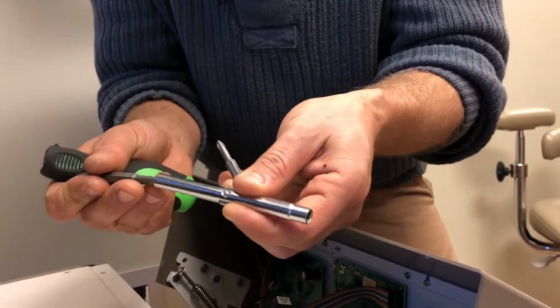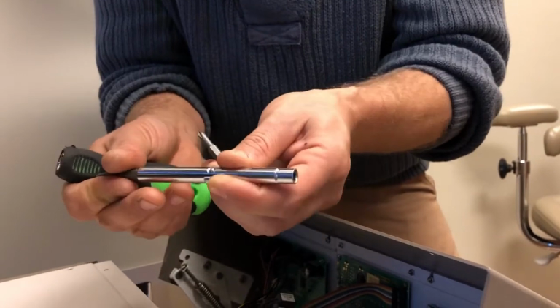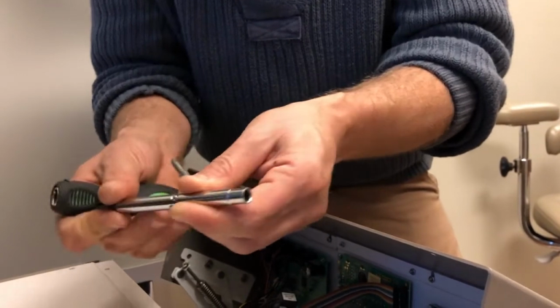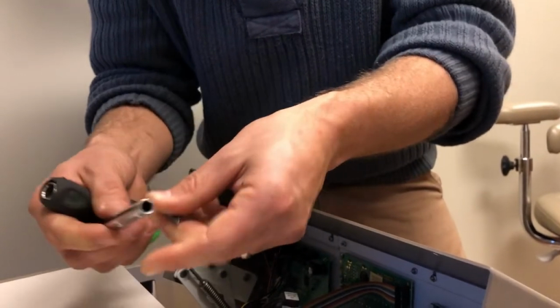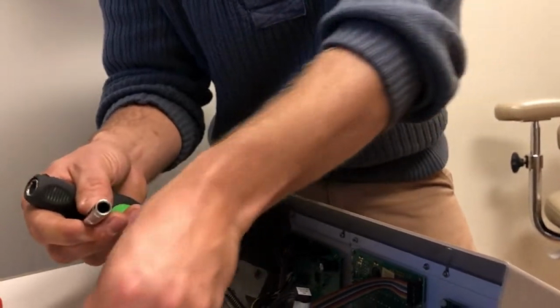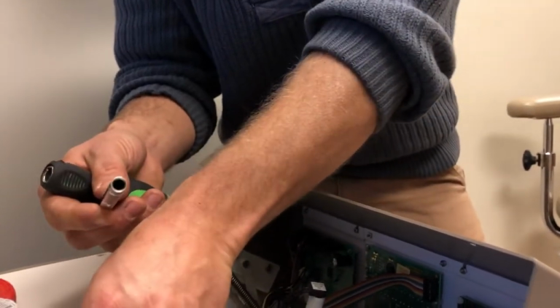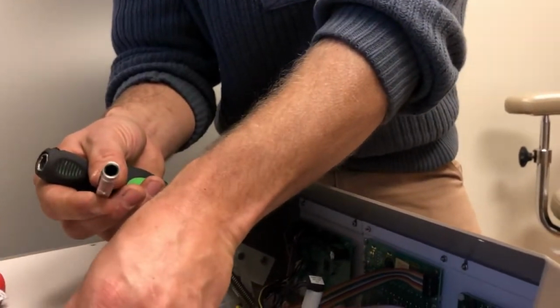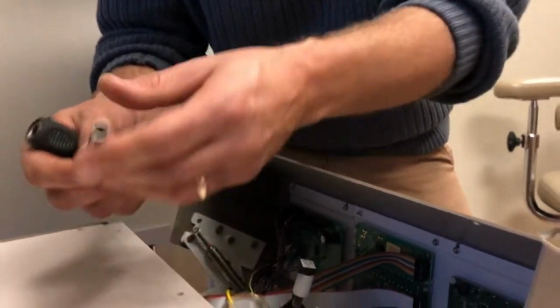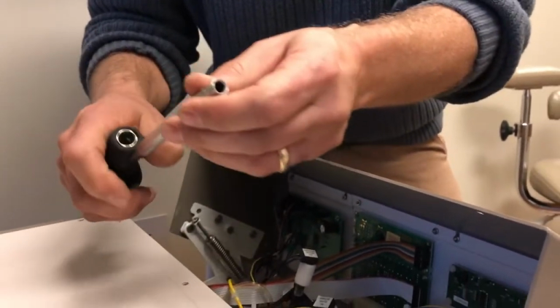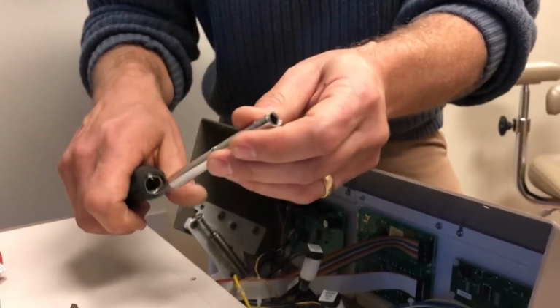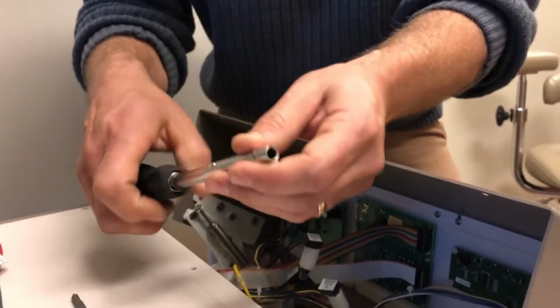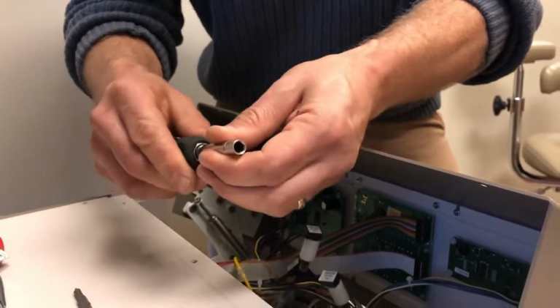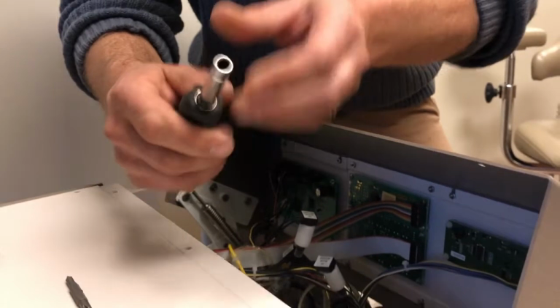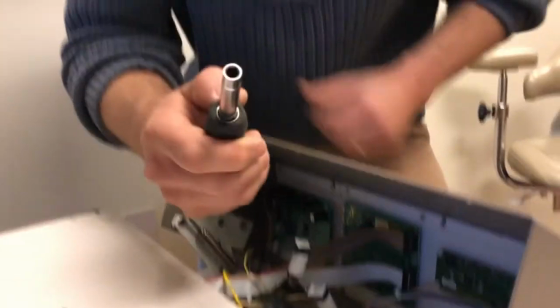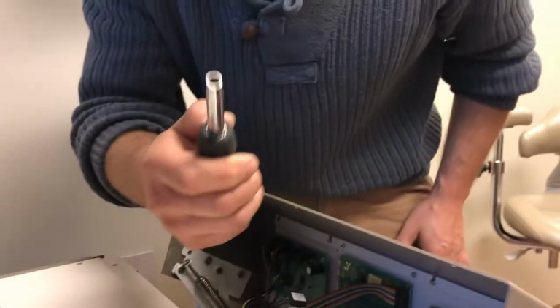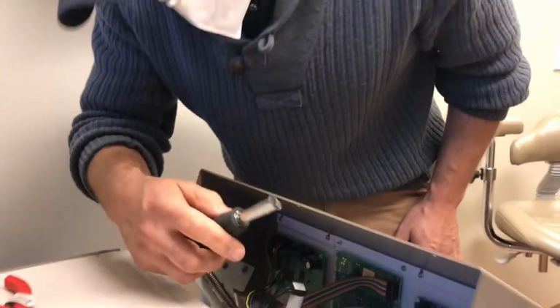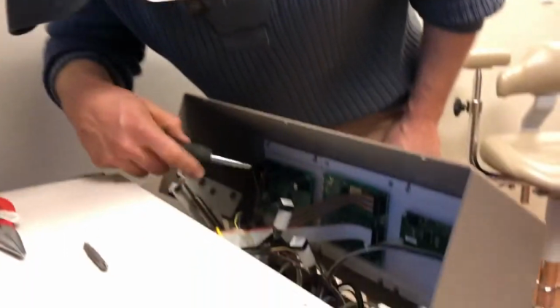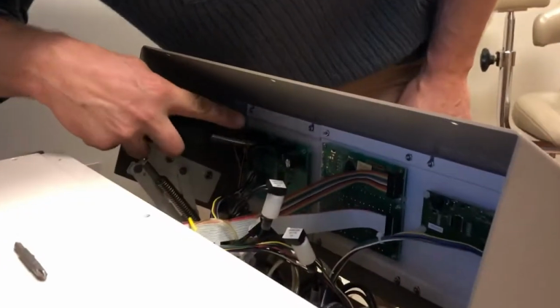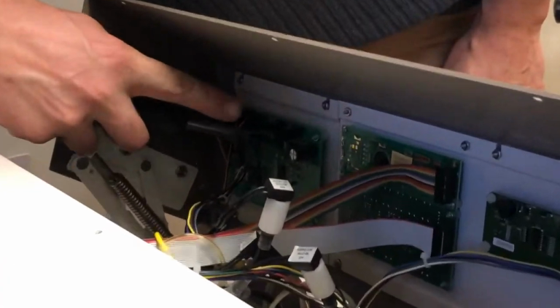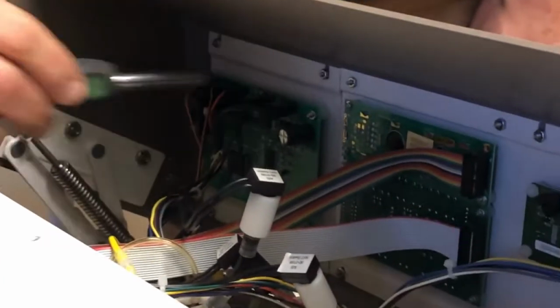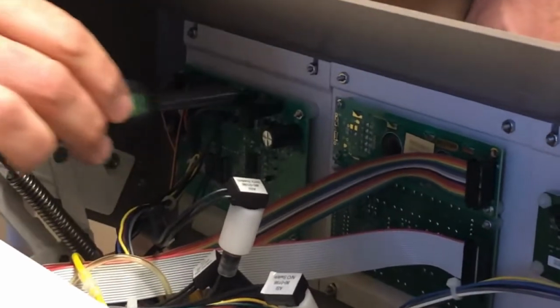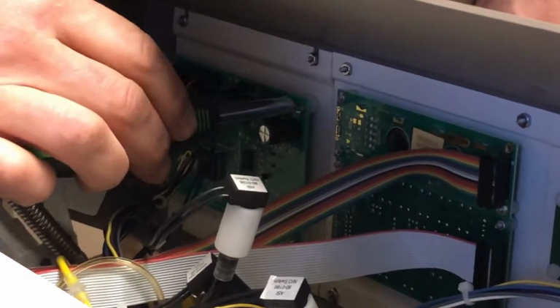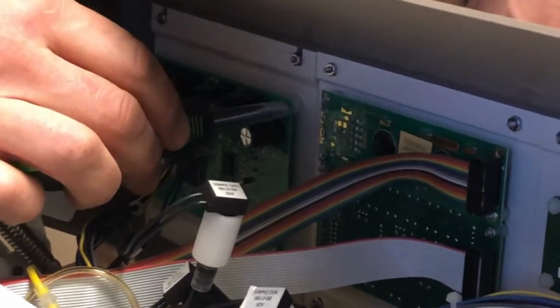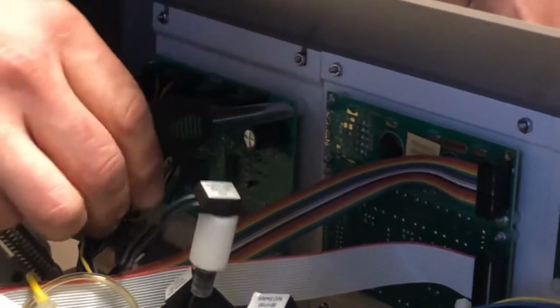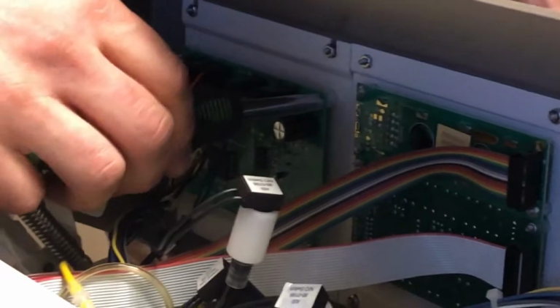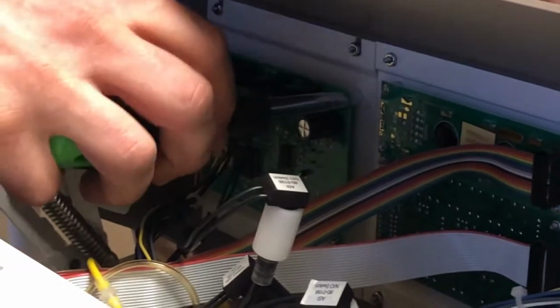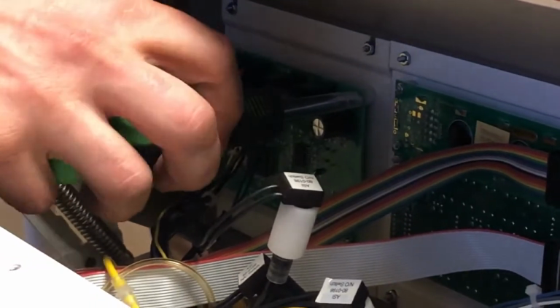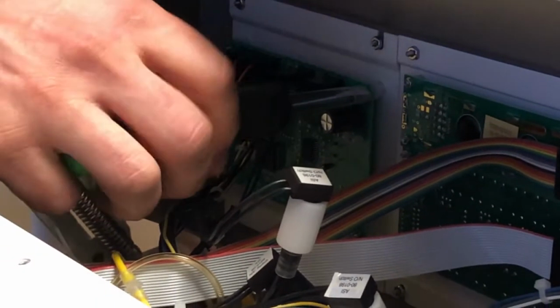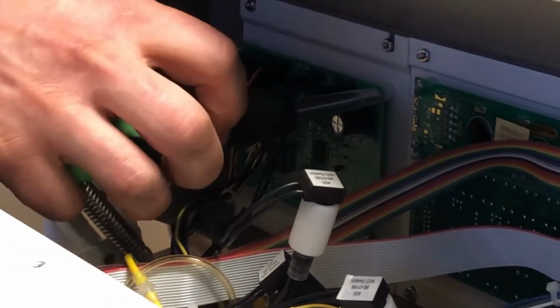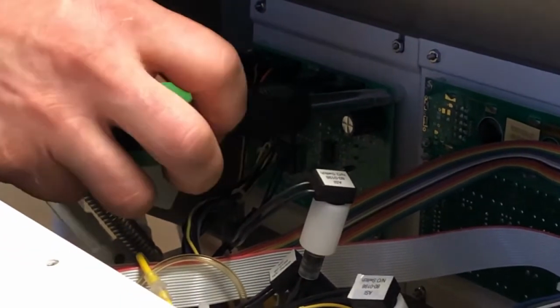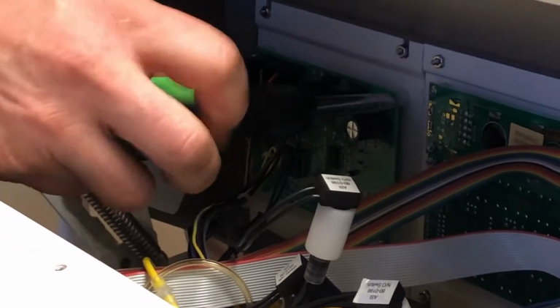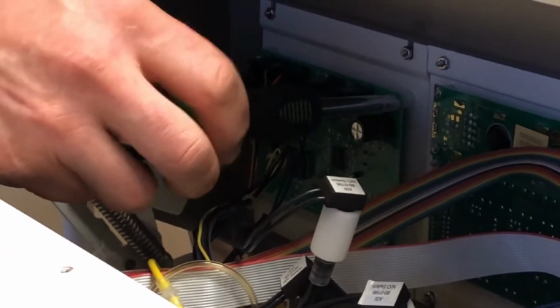On these screws they are quarter-inch screws, and so what we're going to be able to do is take this nut driver and right down here it goes straight over that, and we can go ahead and just turn that right off and right on.